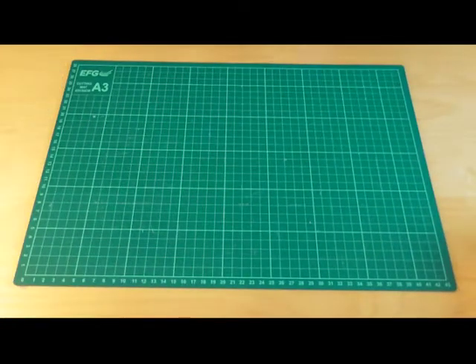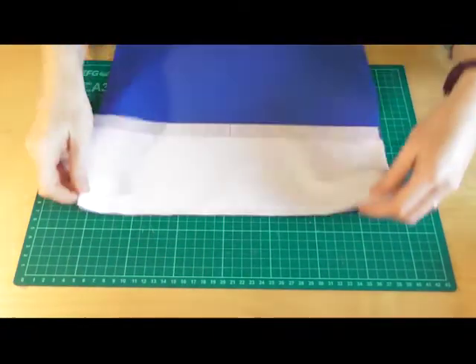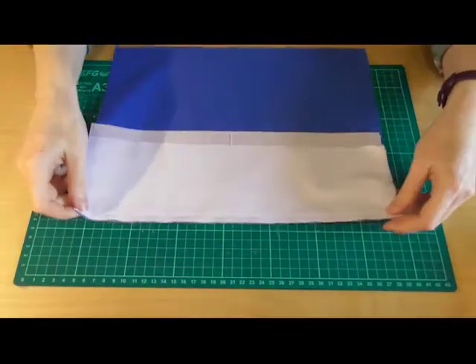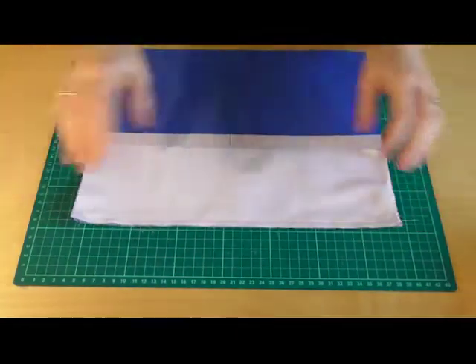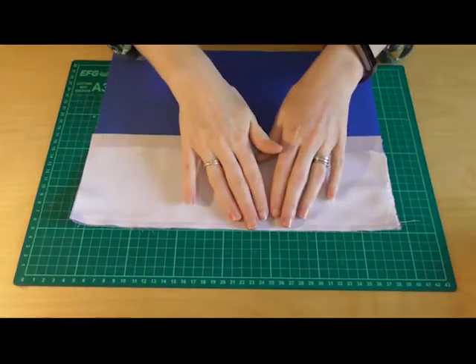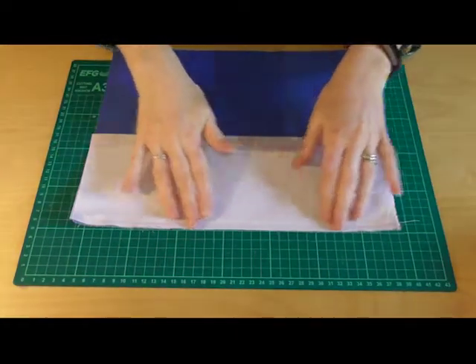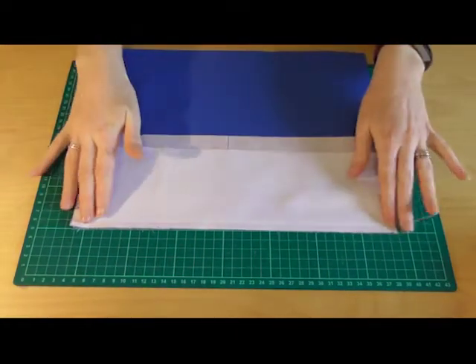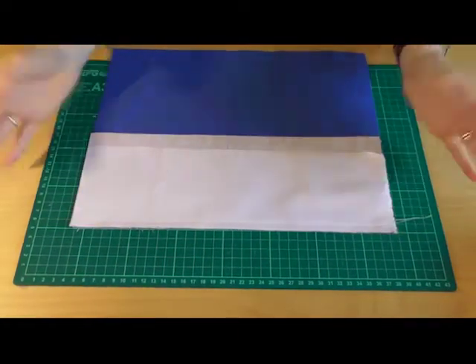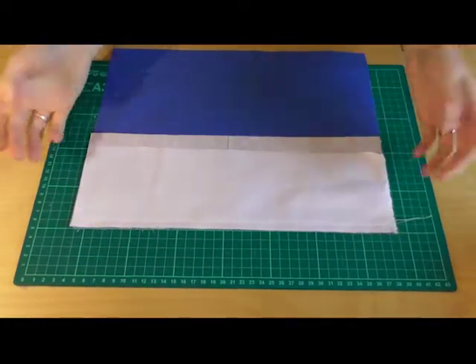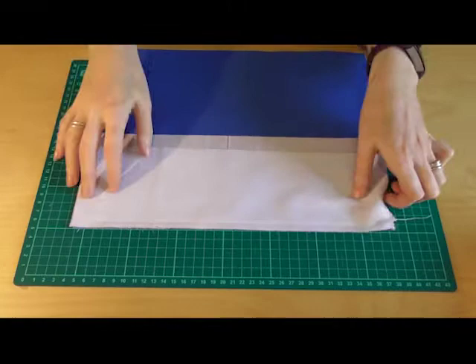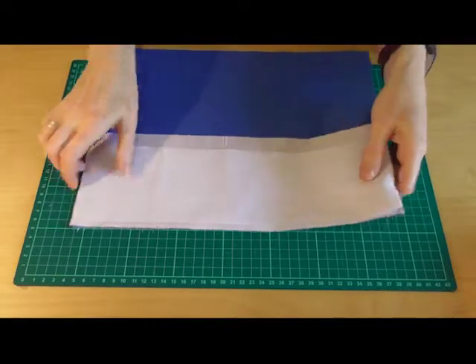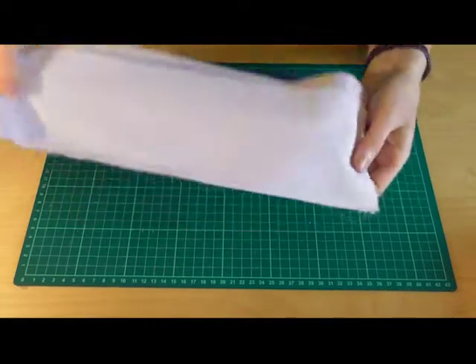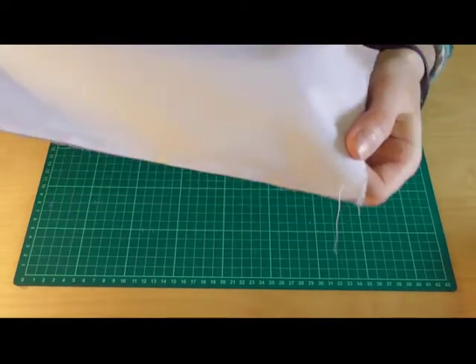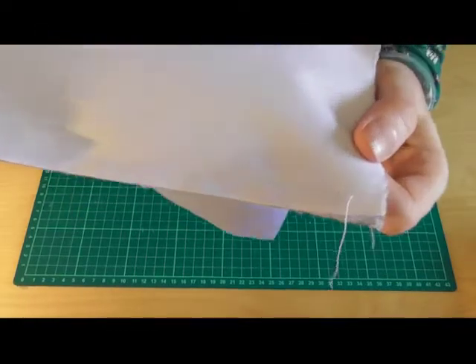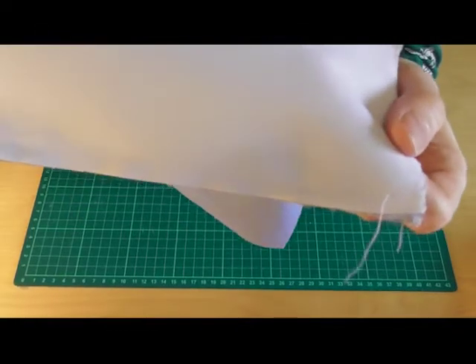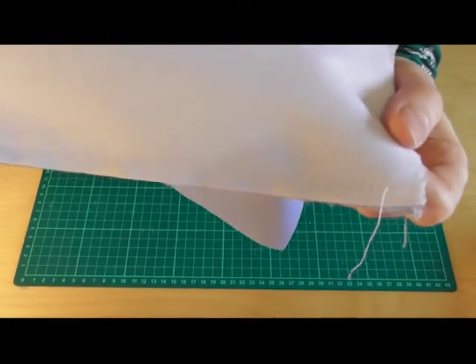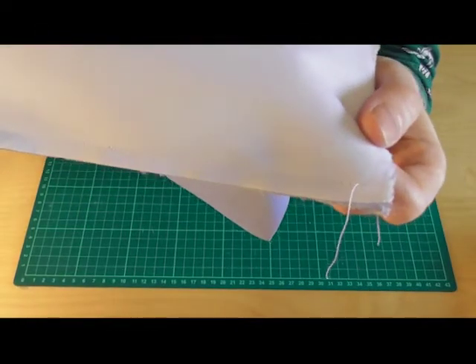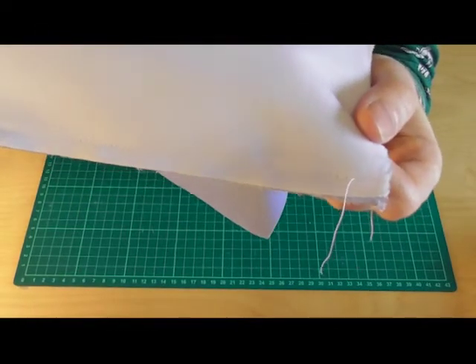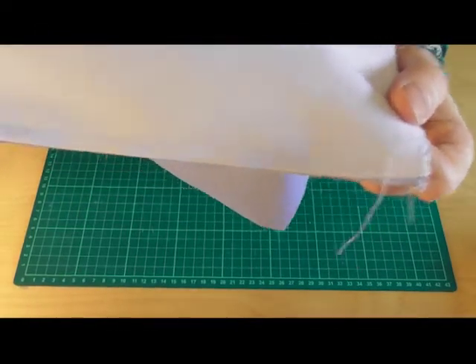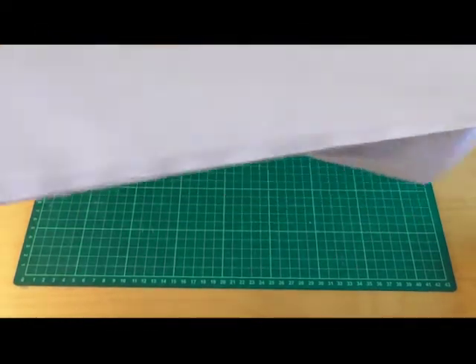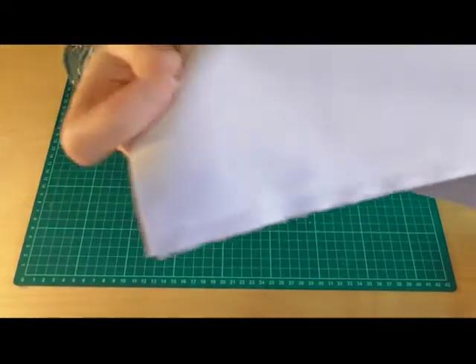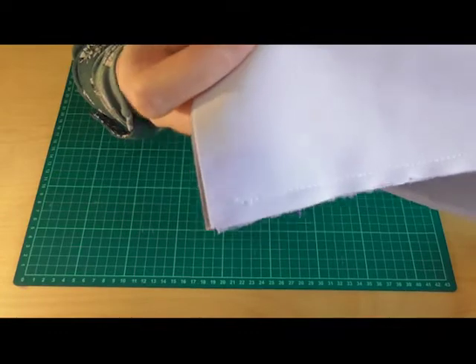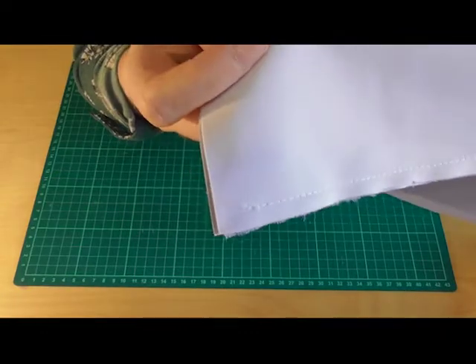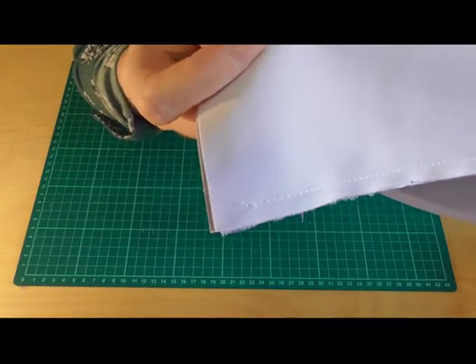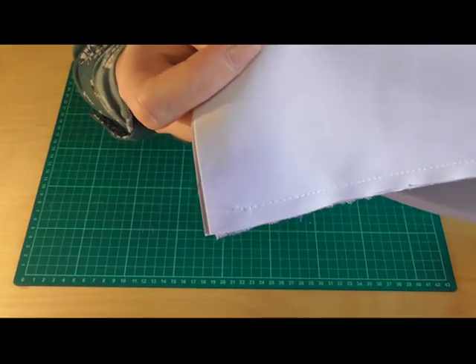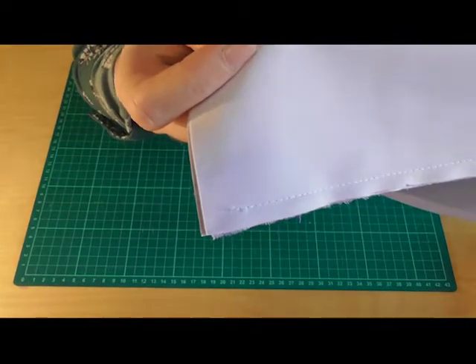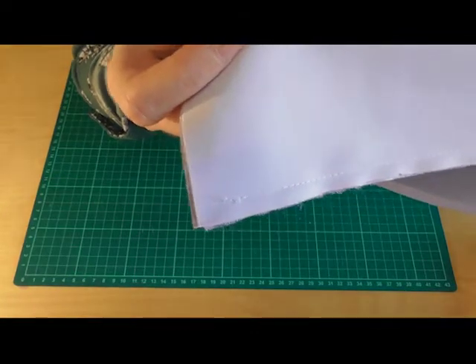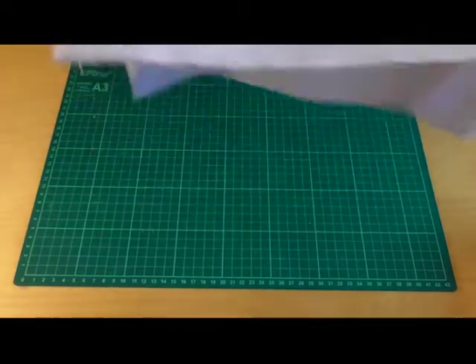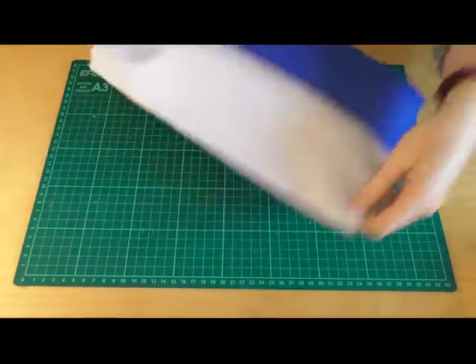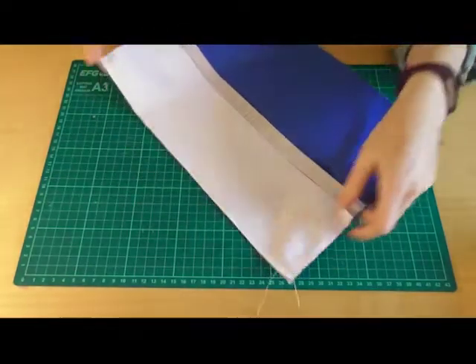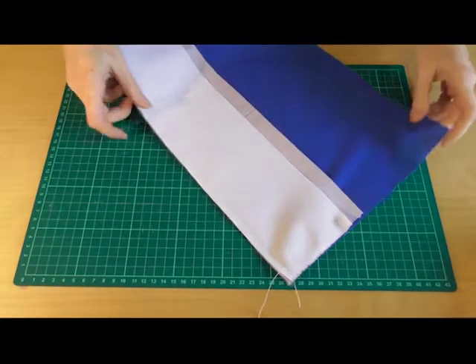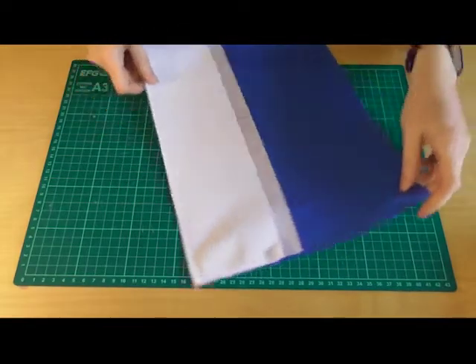I've got my line of stitching in. As you can see I've left the first bit and the last bit free — and now I will show you why.